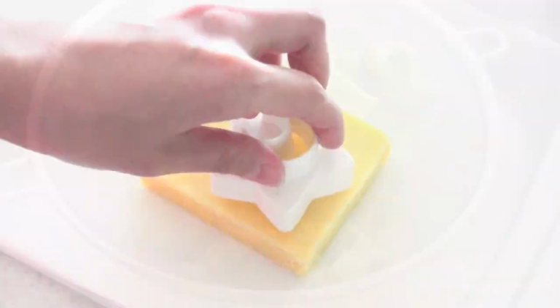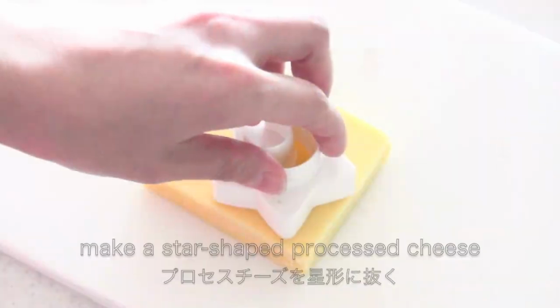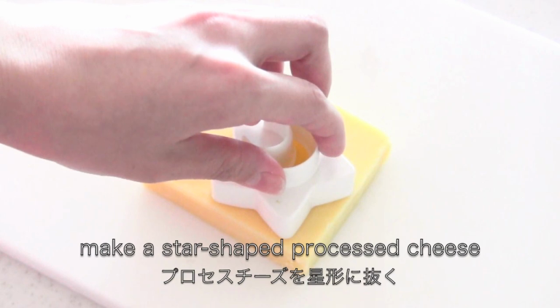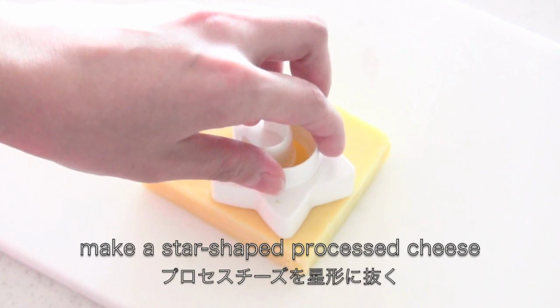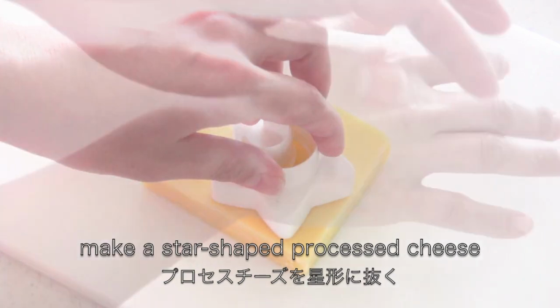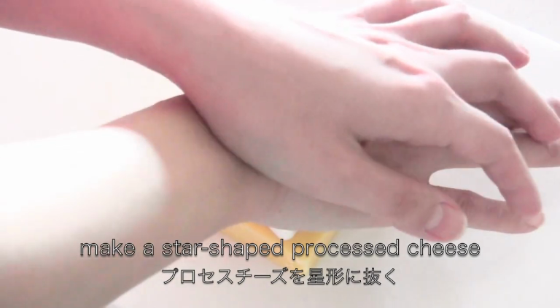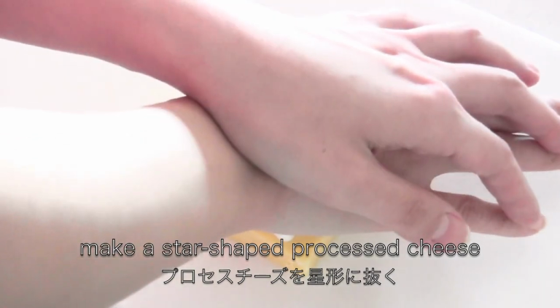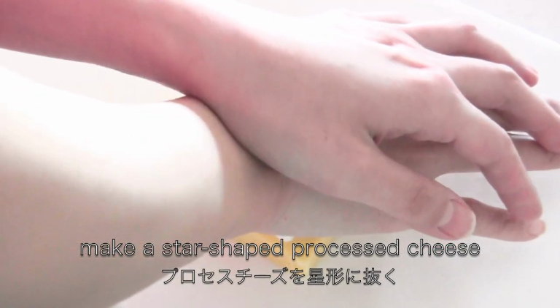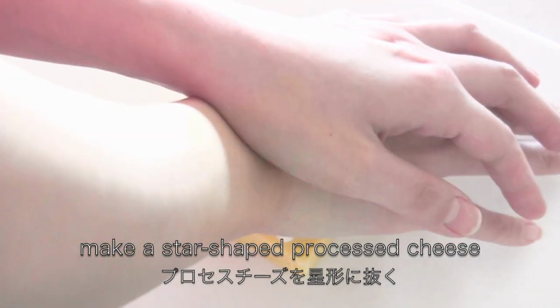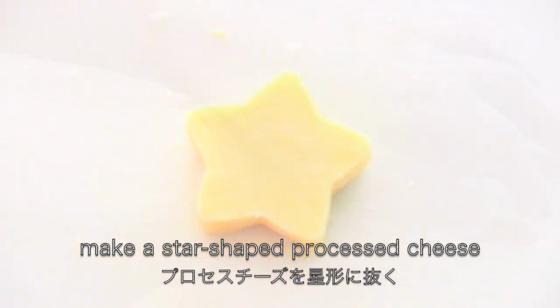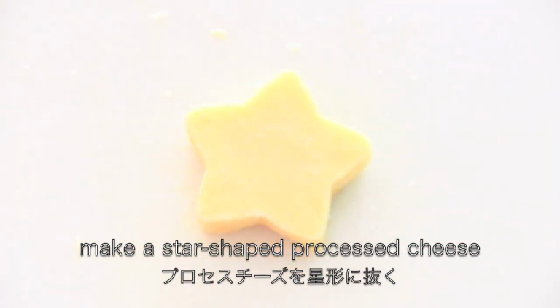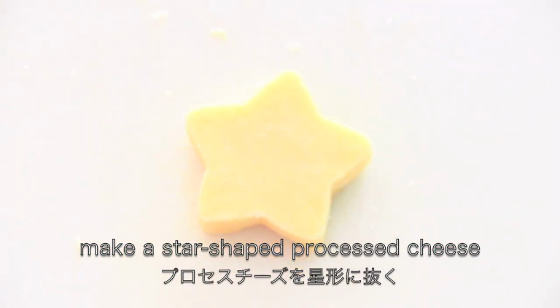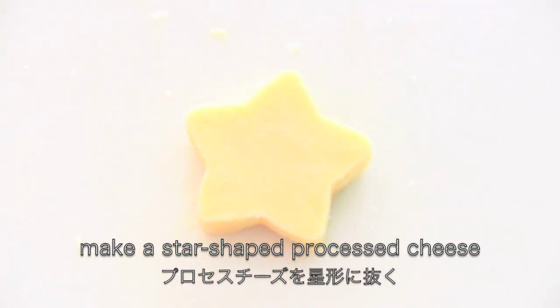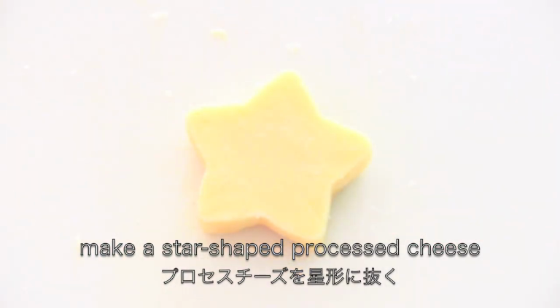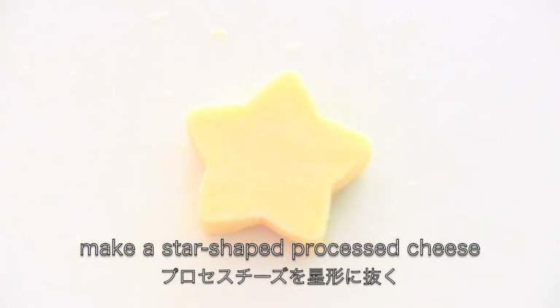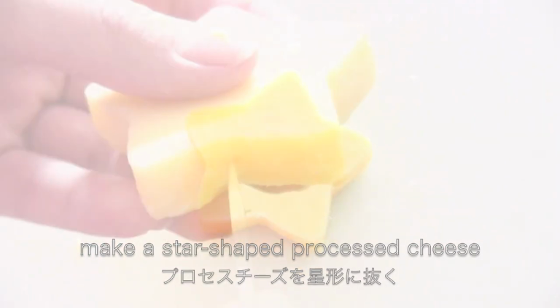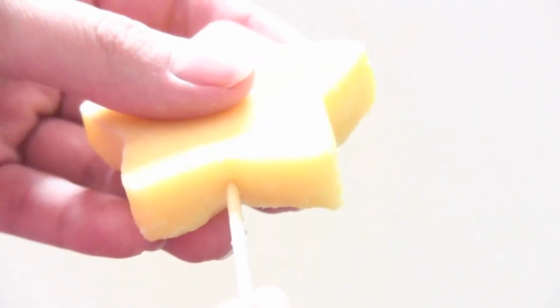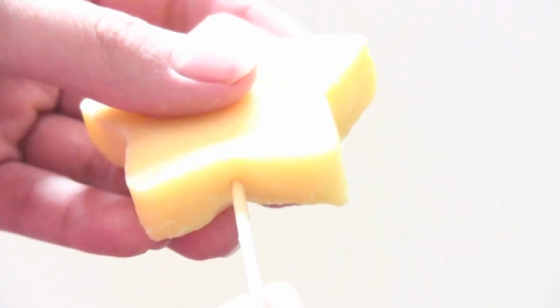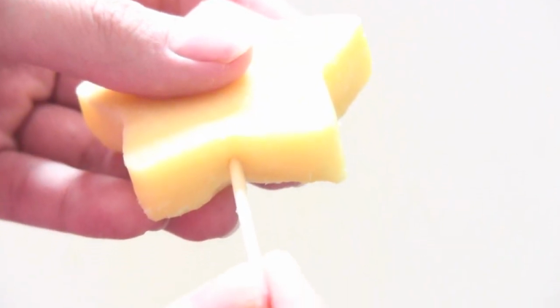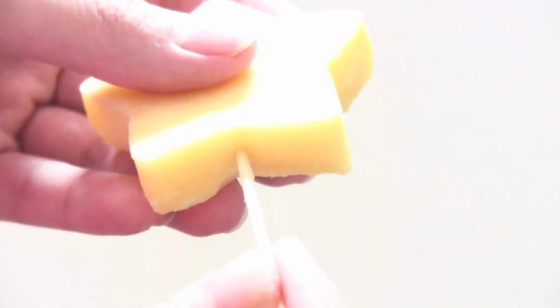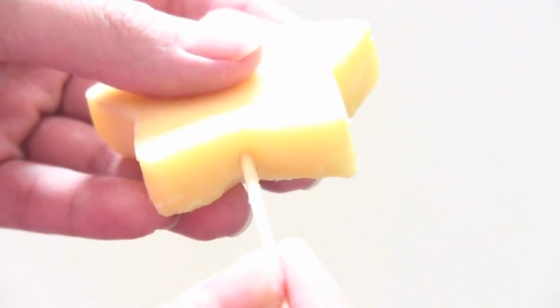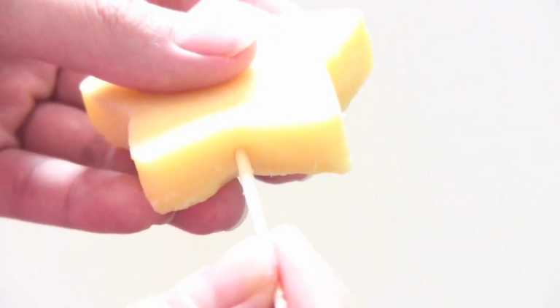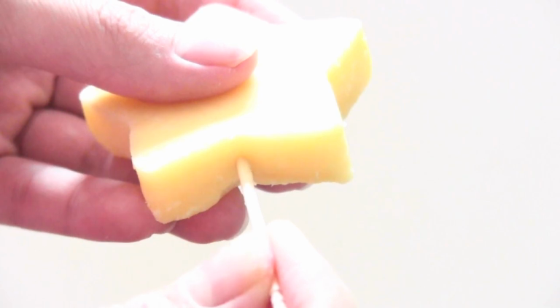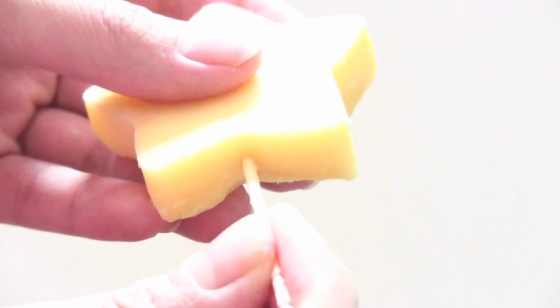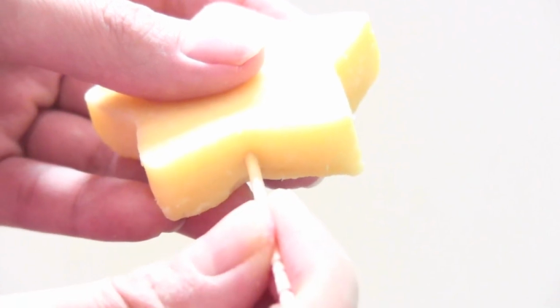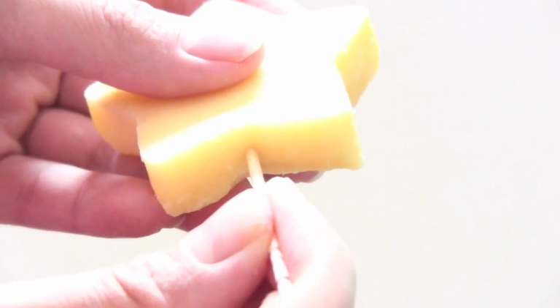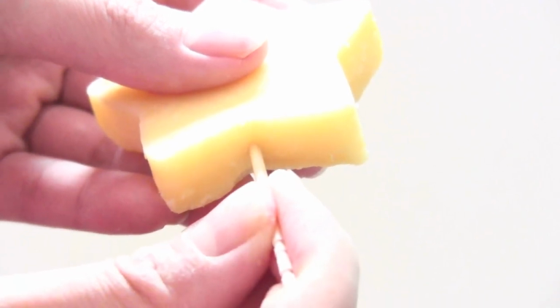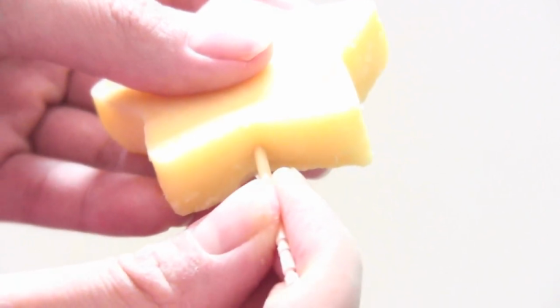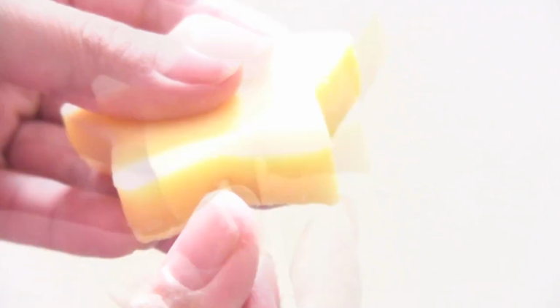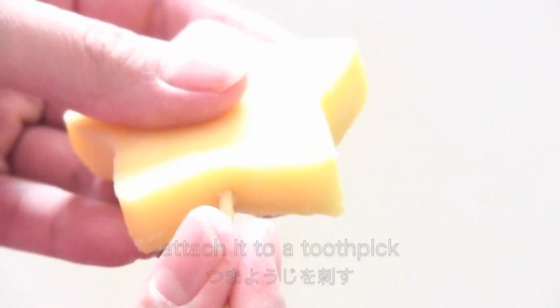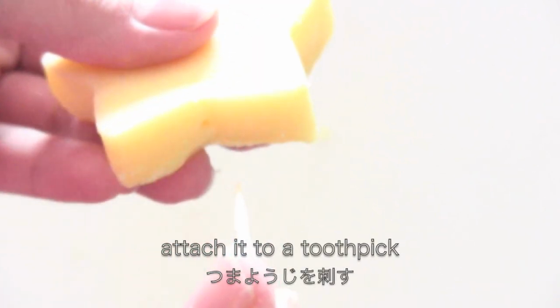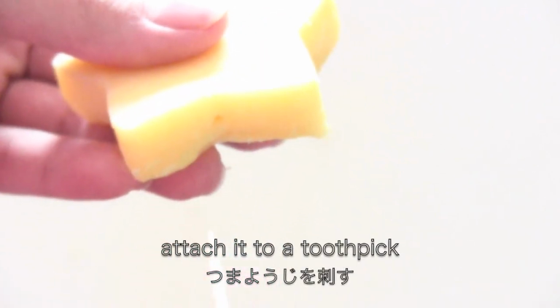Make a star-shaped piece of processed cheese. Use a sharp side to make a hole, then attach it to a toothpick.